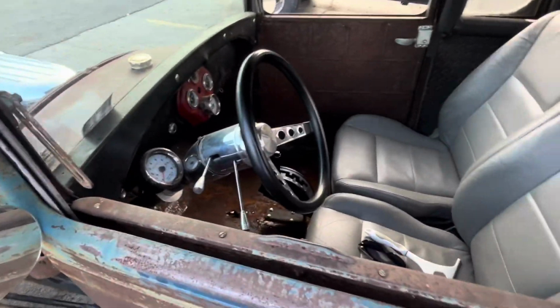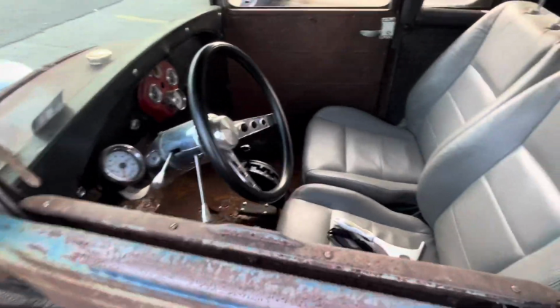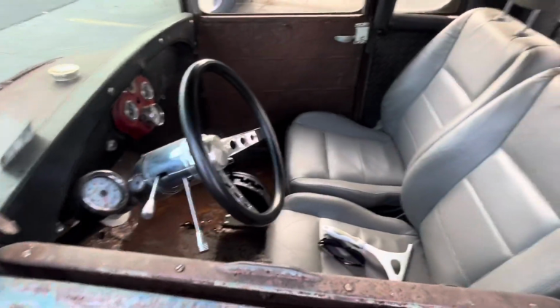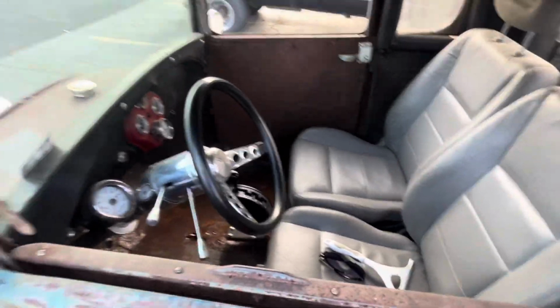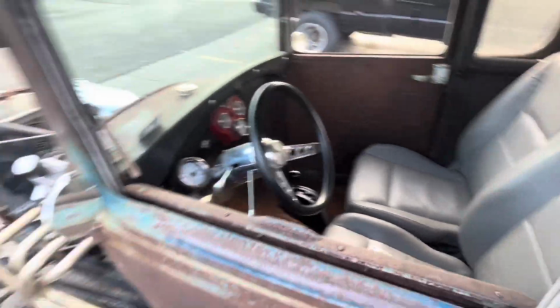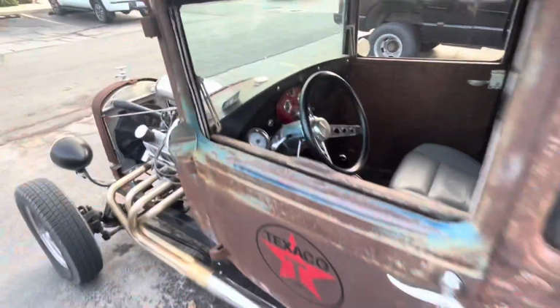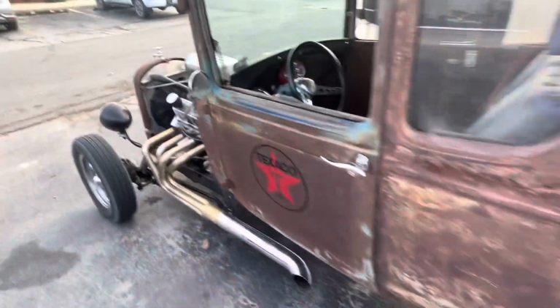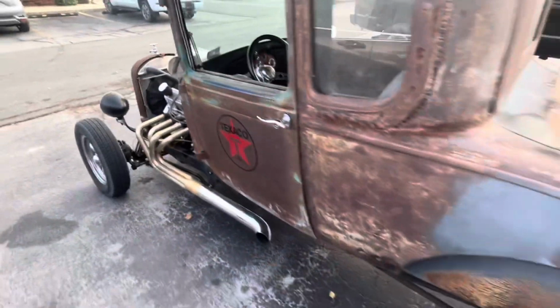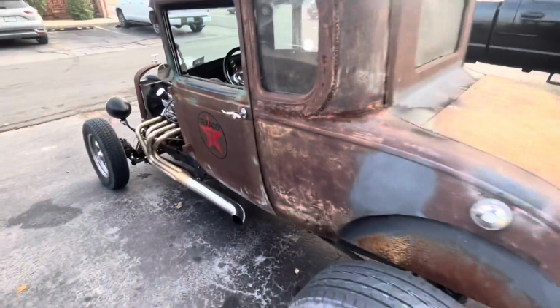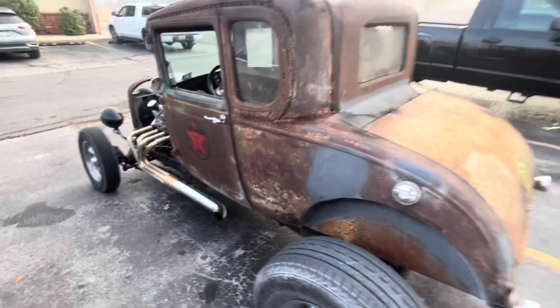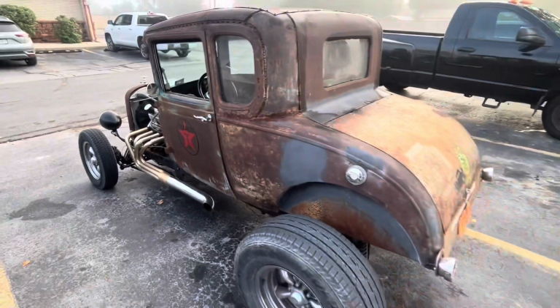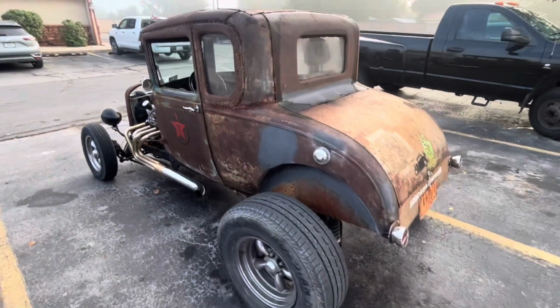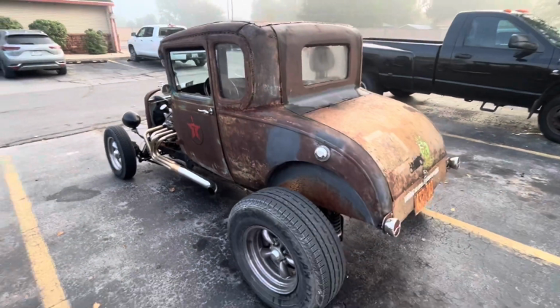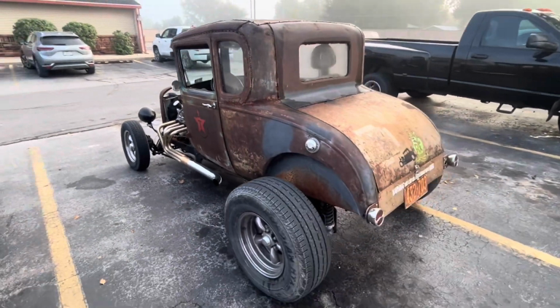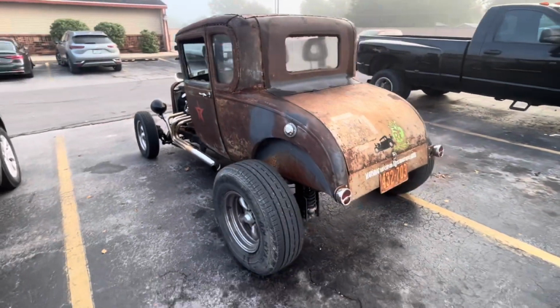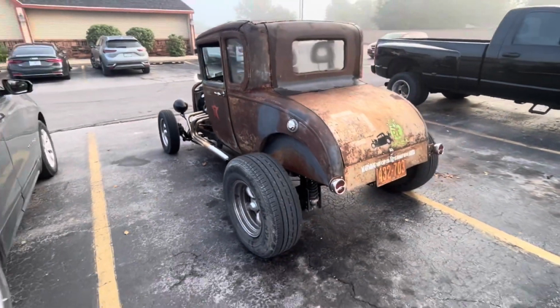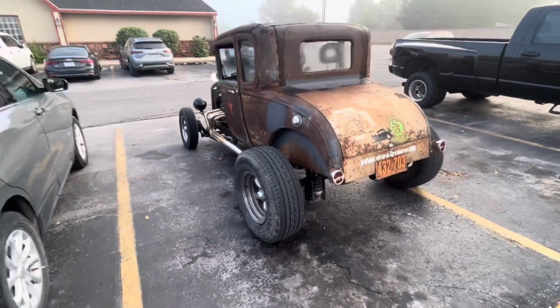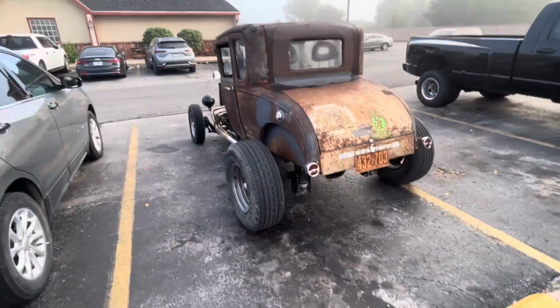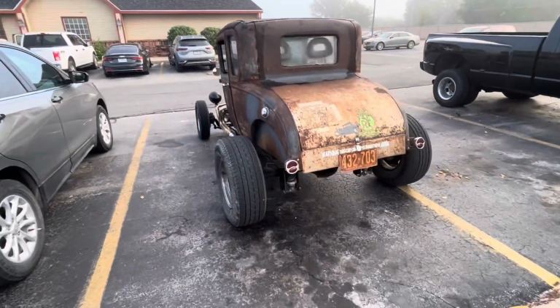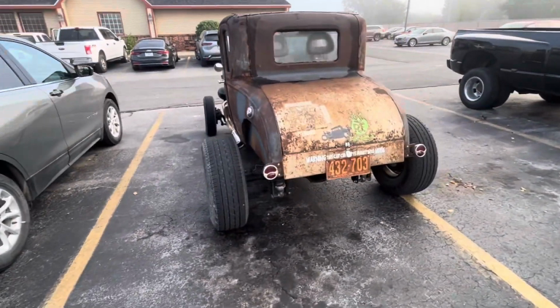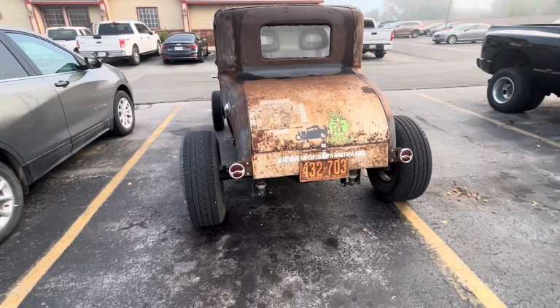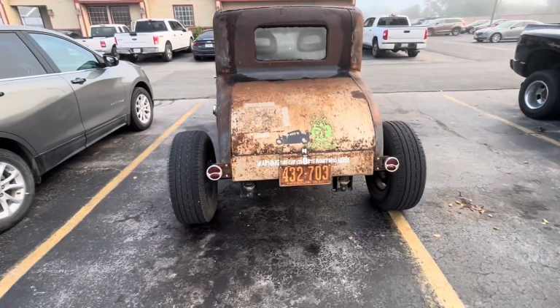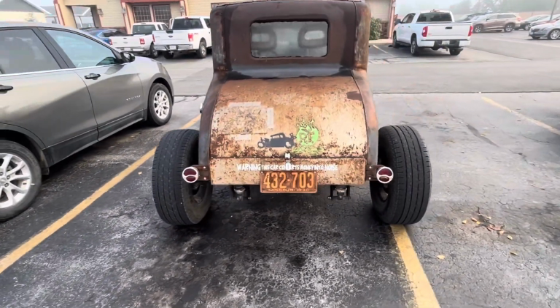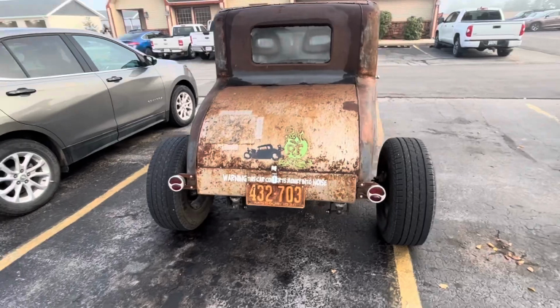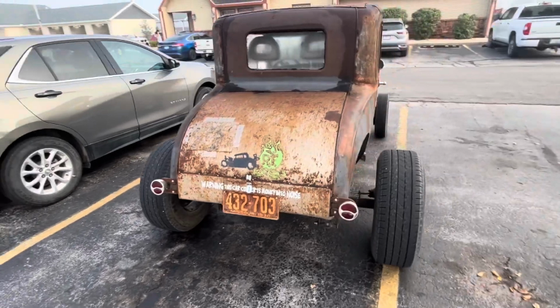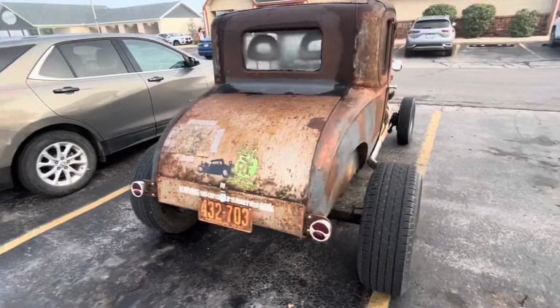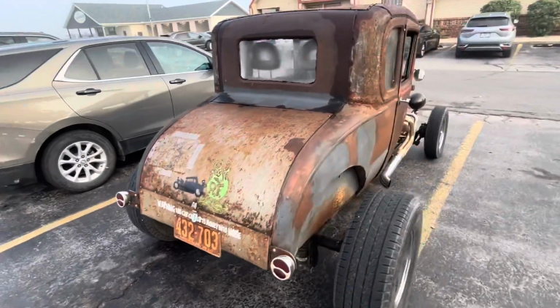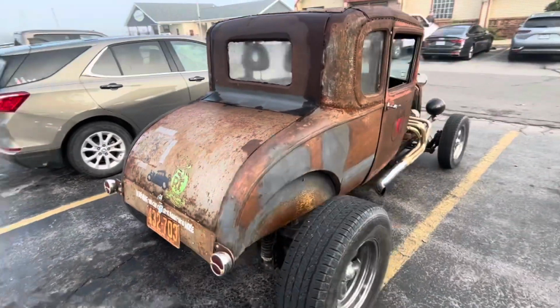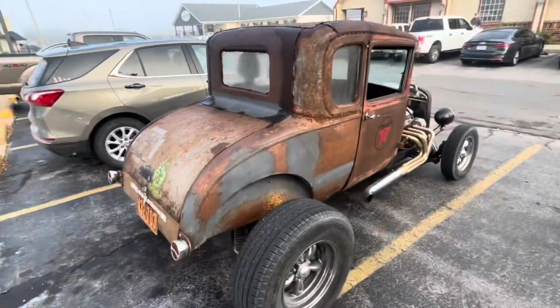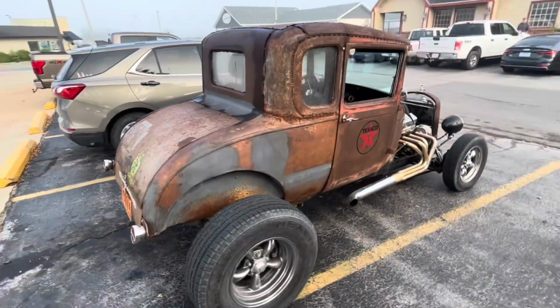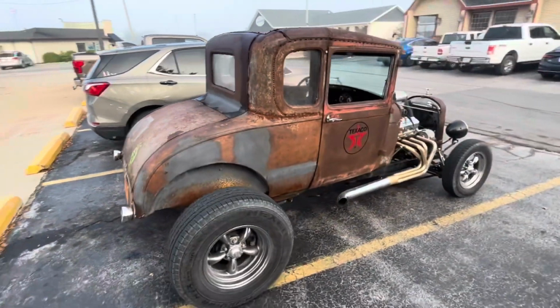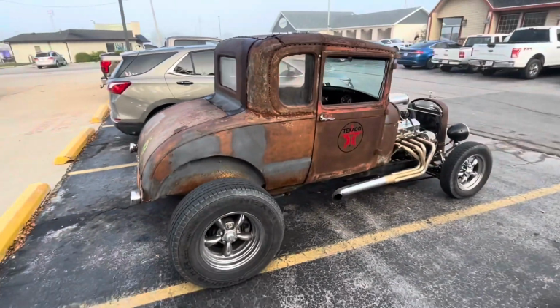I don't know if I can fit in that thing. It's pretty cool though. Pretty cool. I bet she's loud.